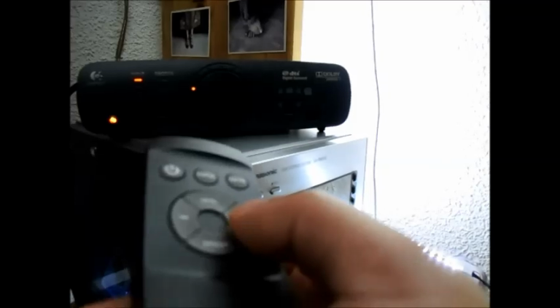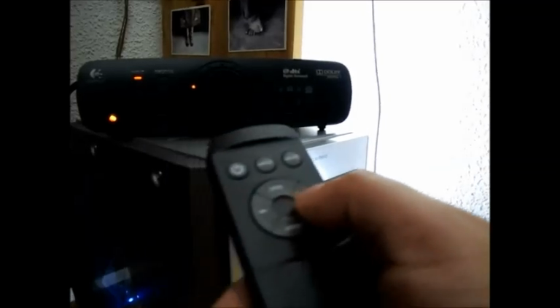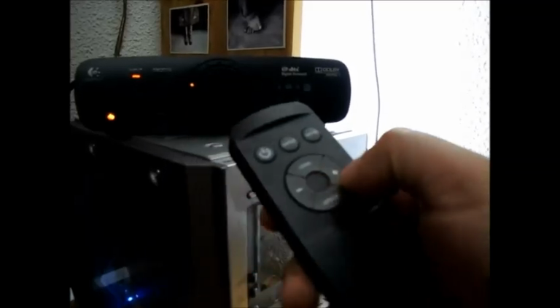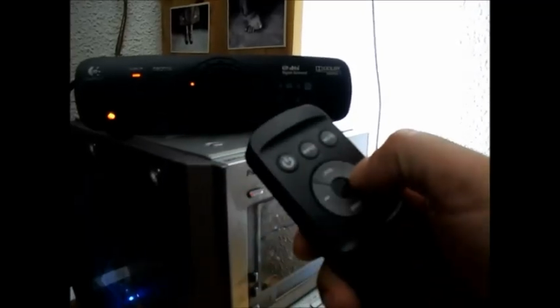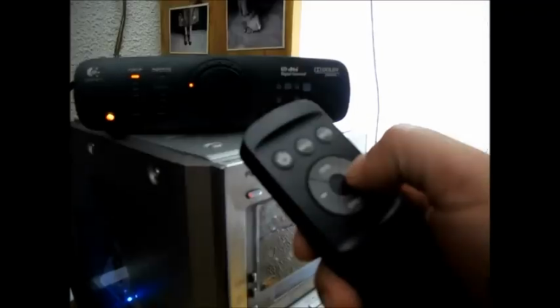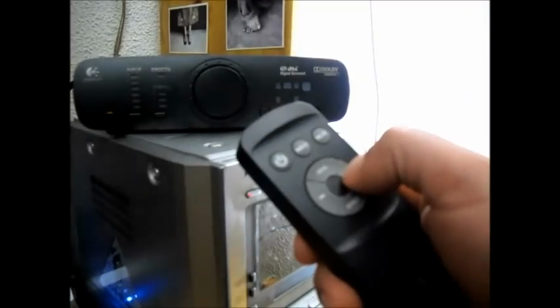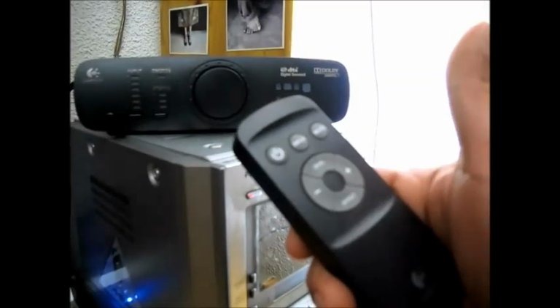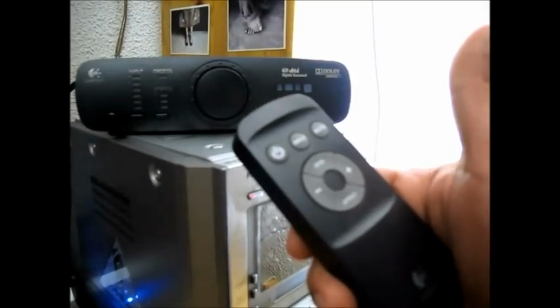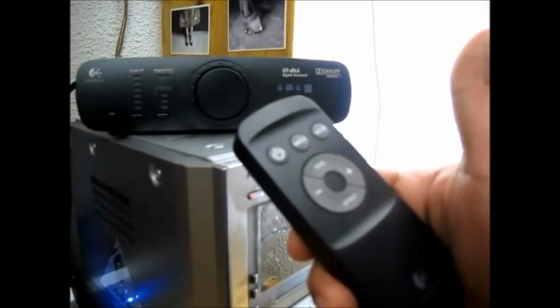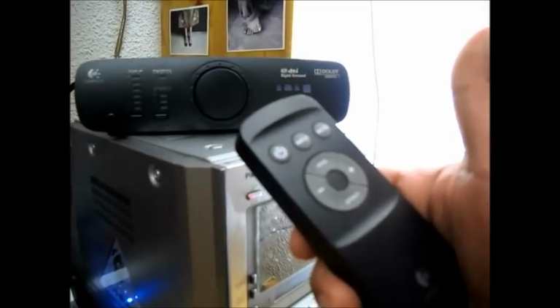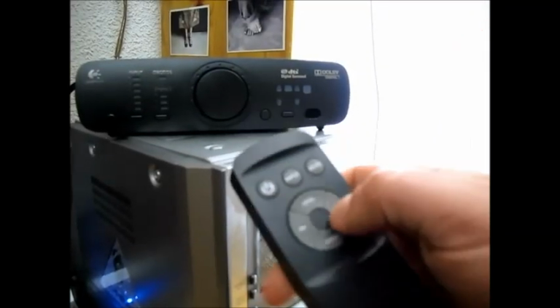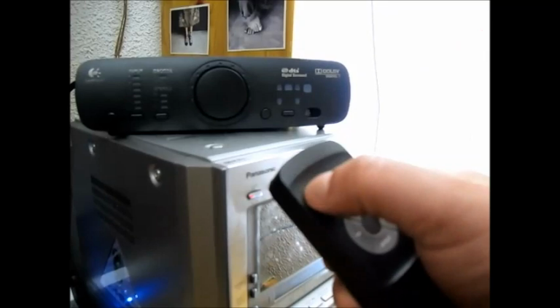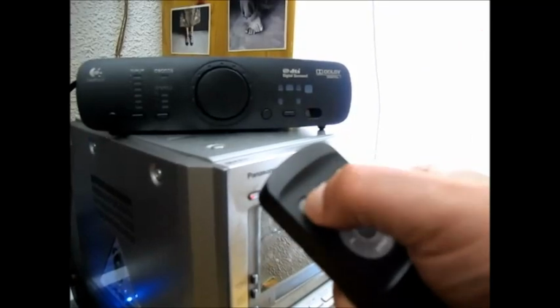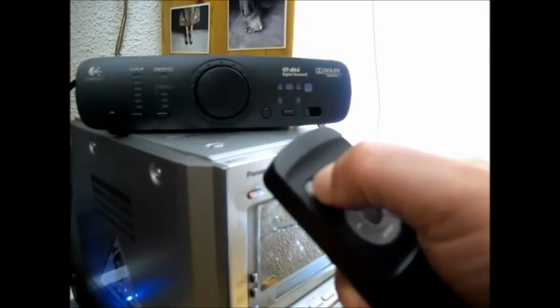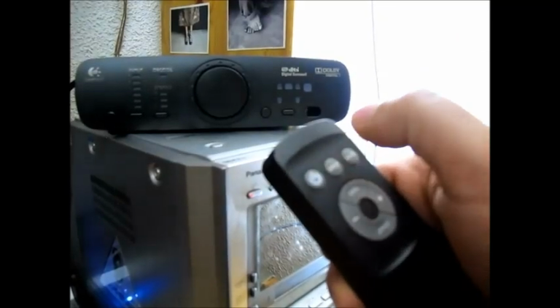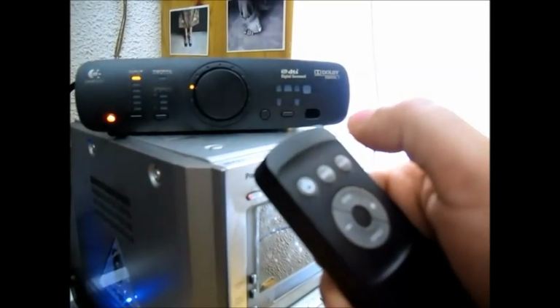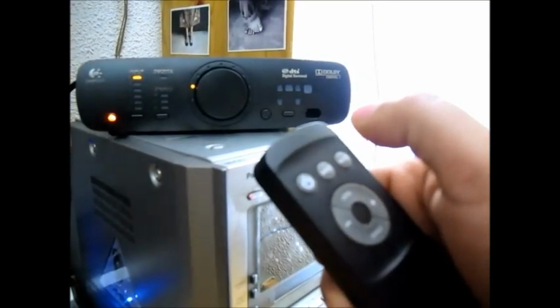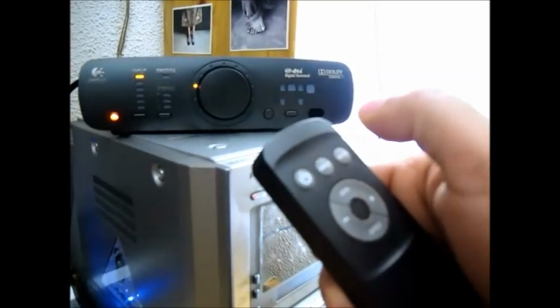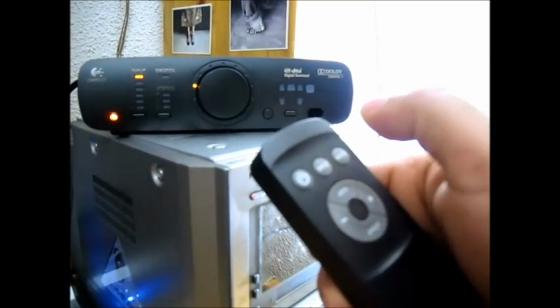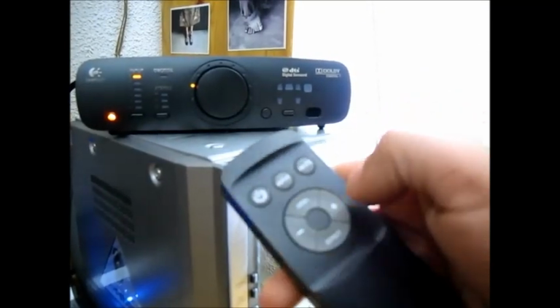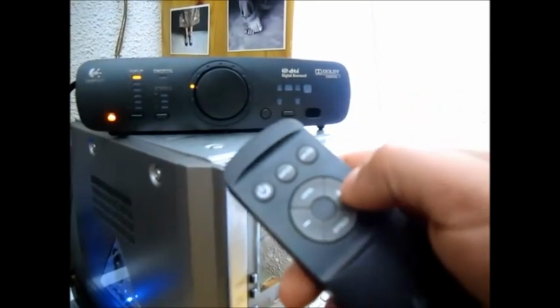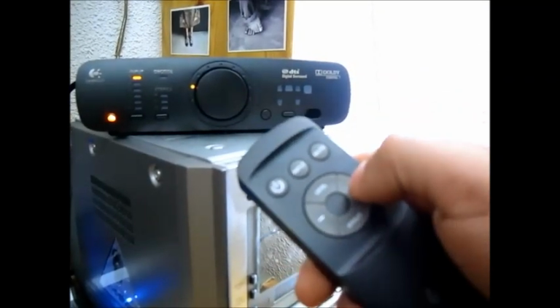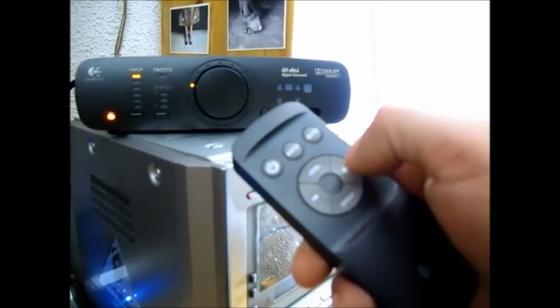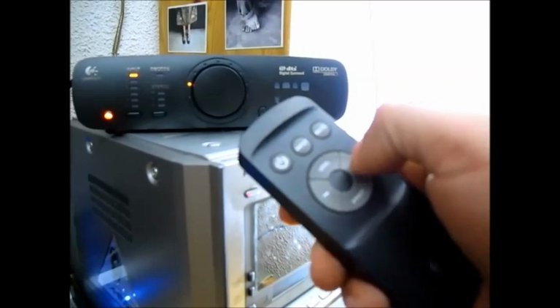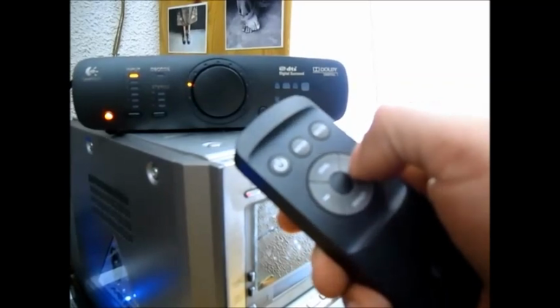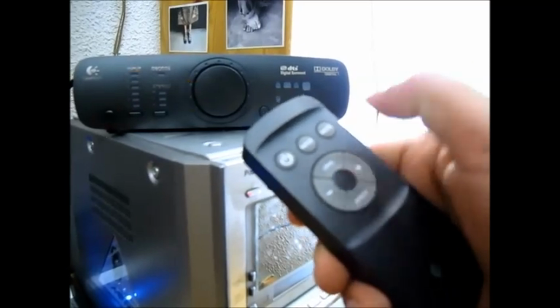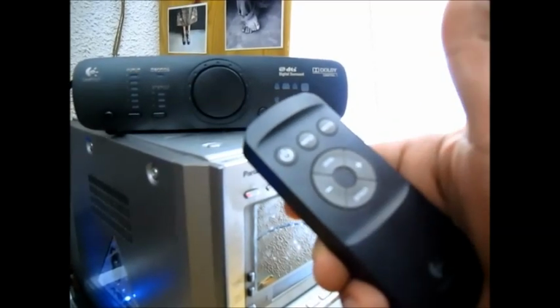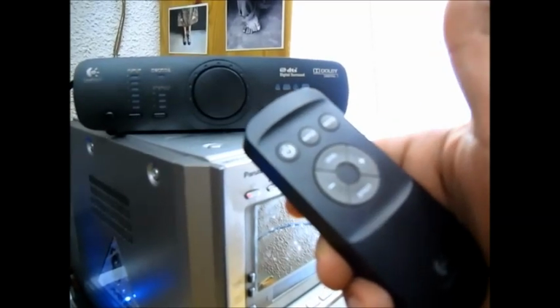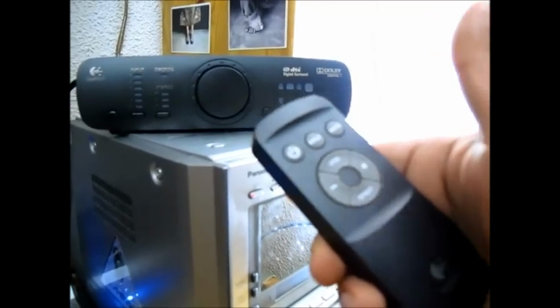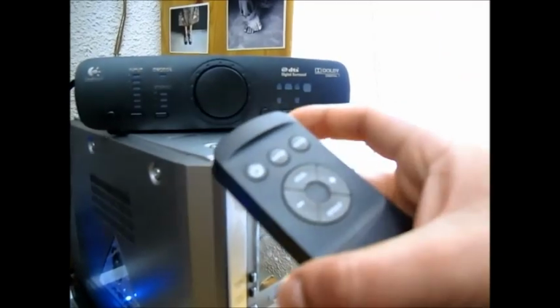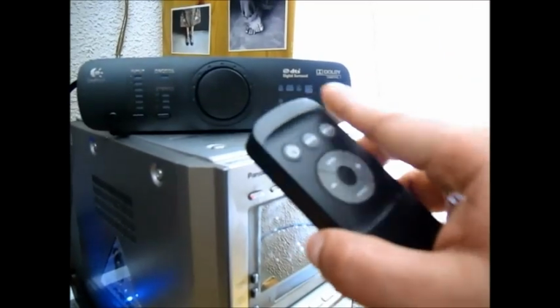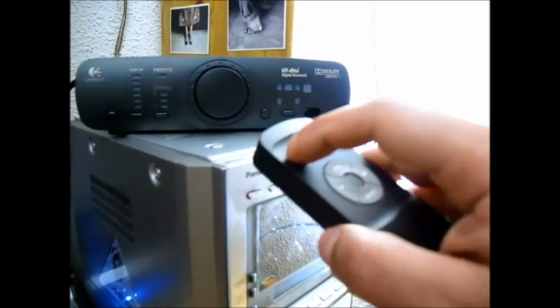There it goes — again it's not working. This is not working.